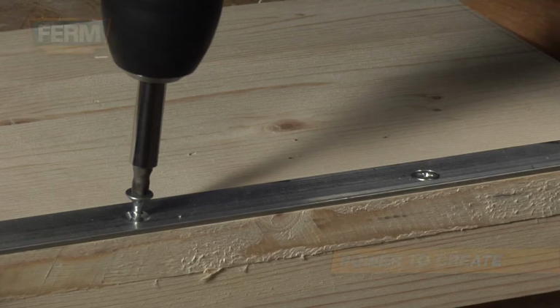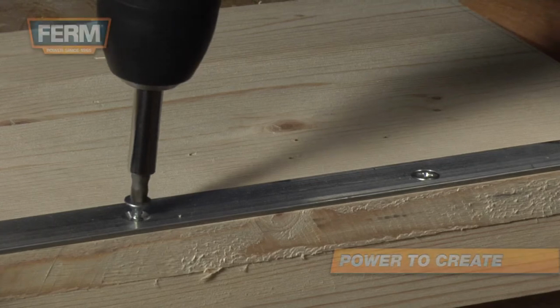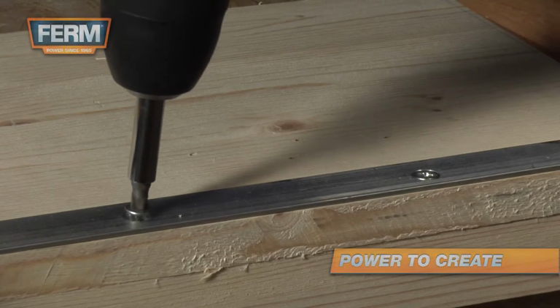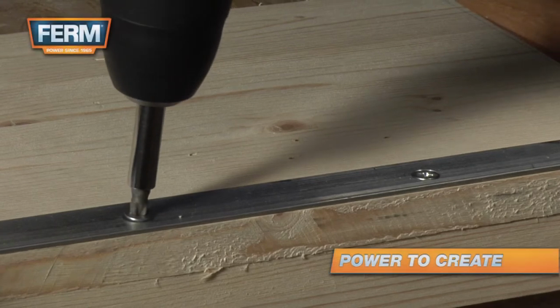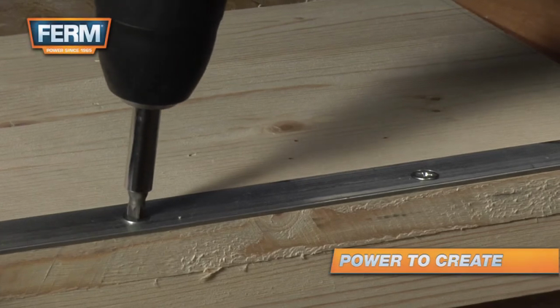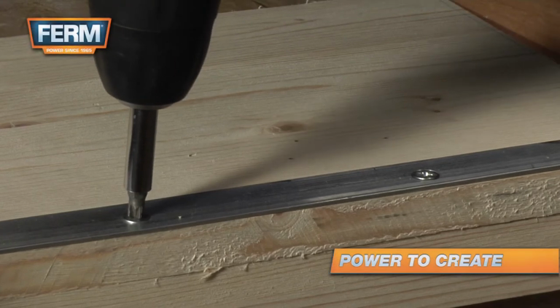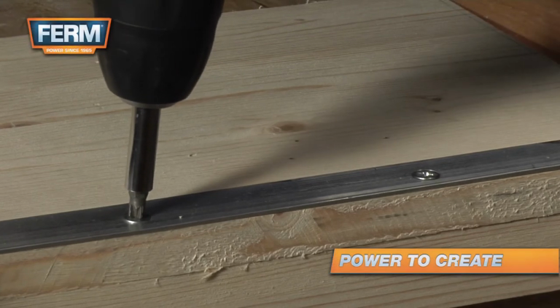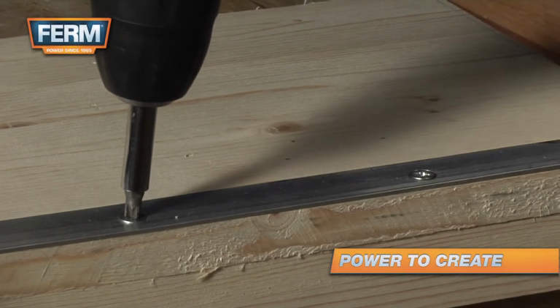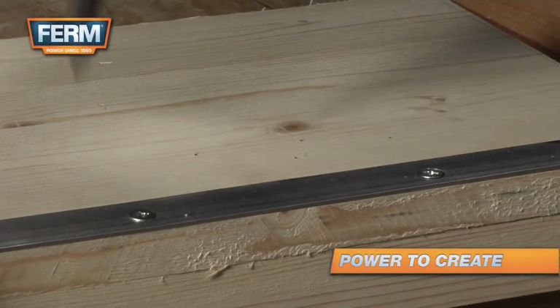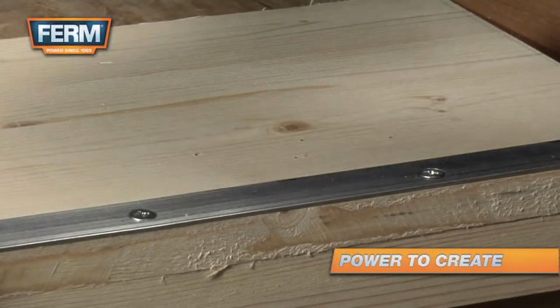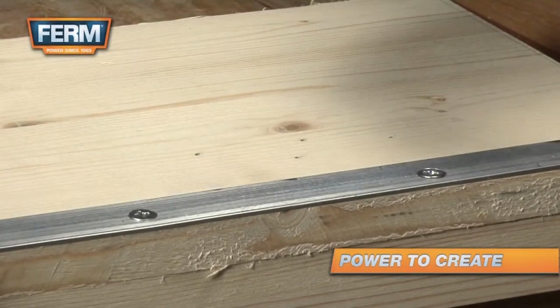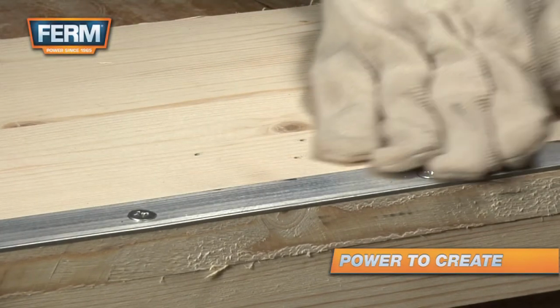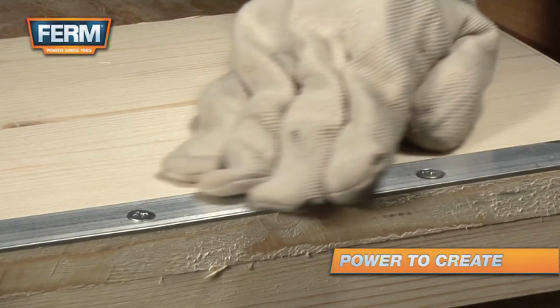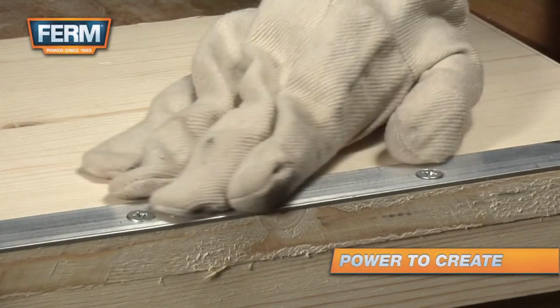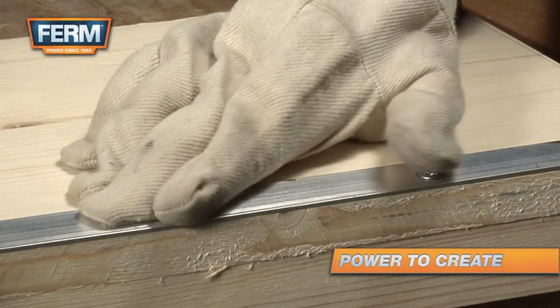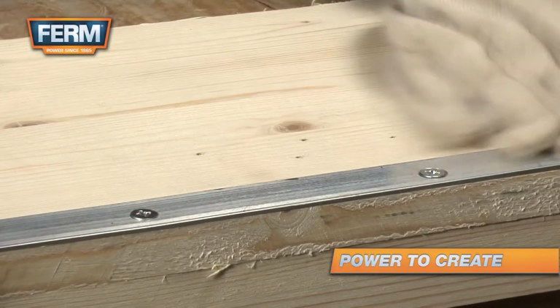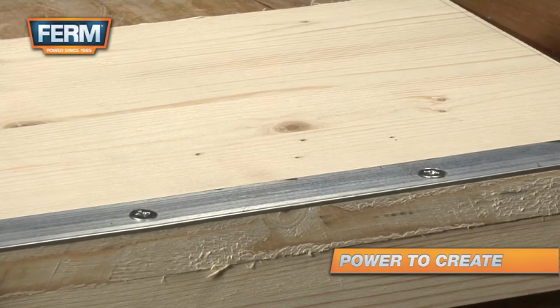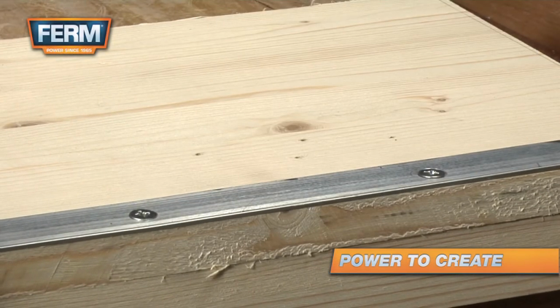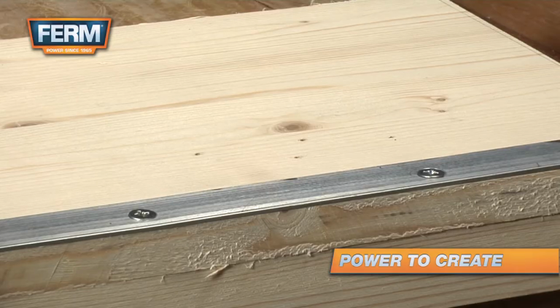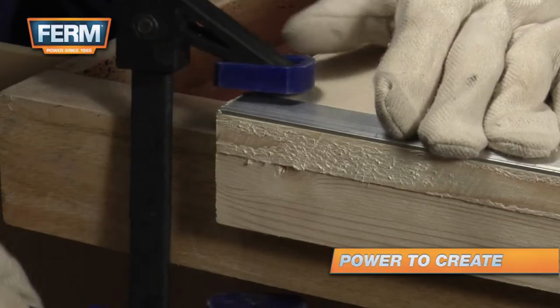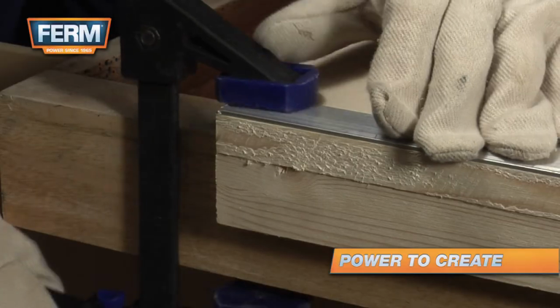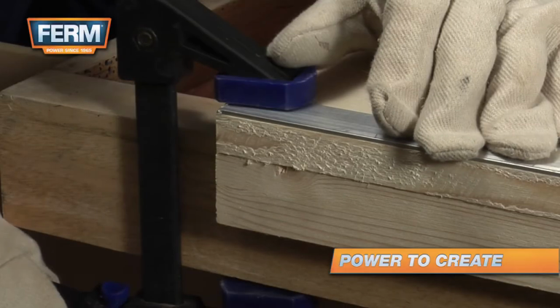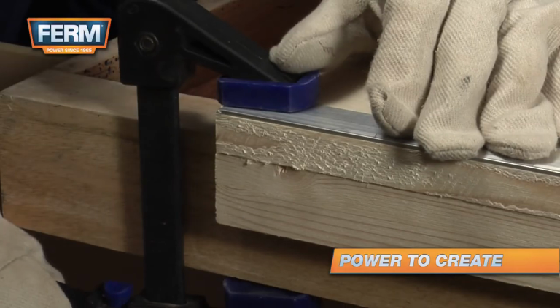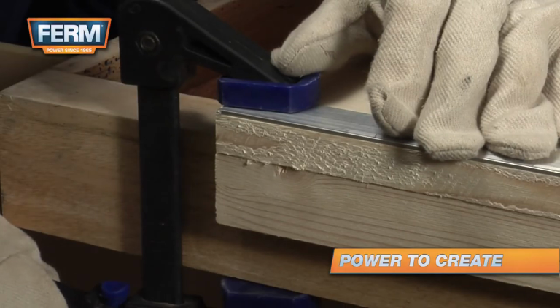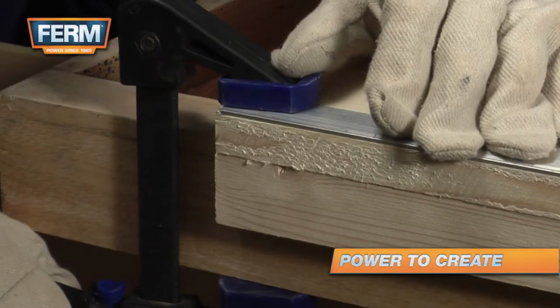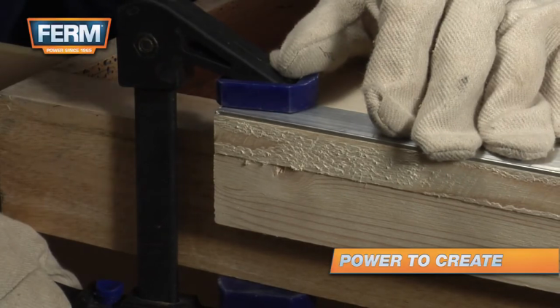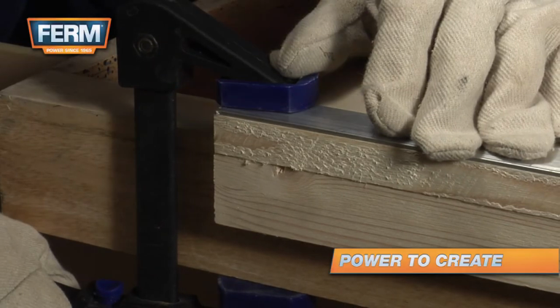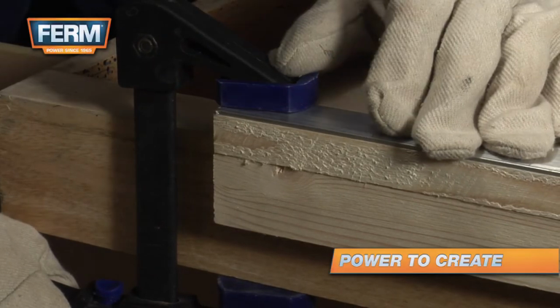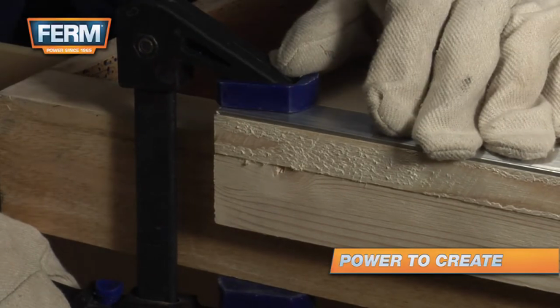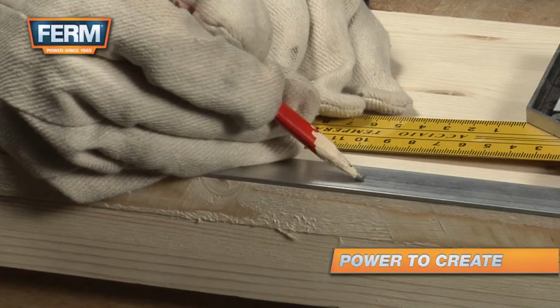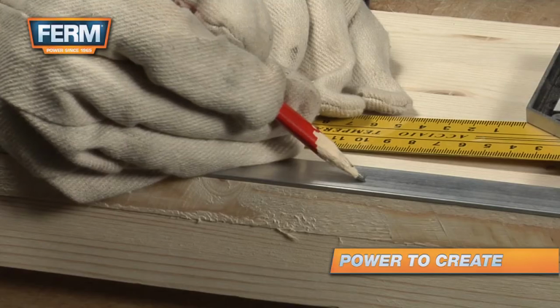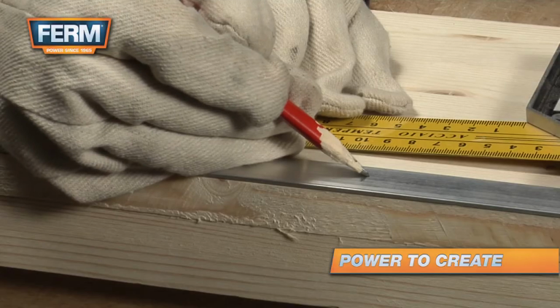With a precision router, it is possible to countersink screws in an aluminum plate. Attach the workpiece to your work table and mark the spot.